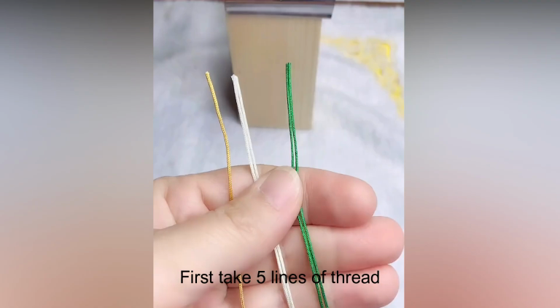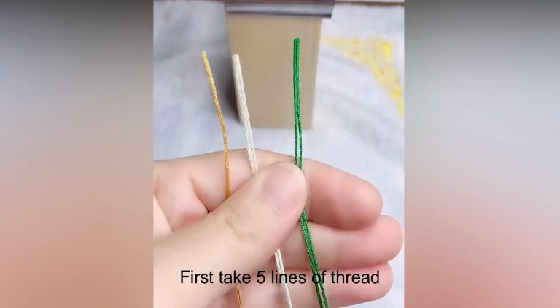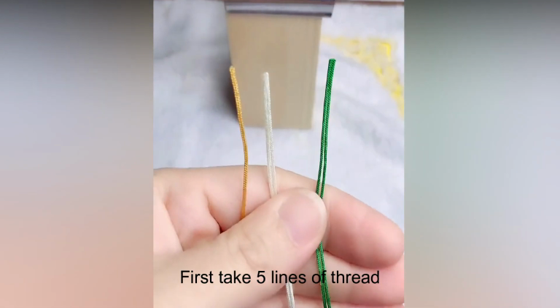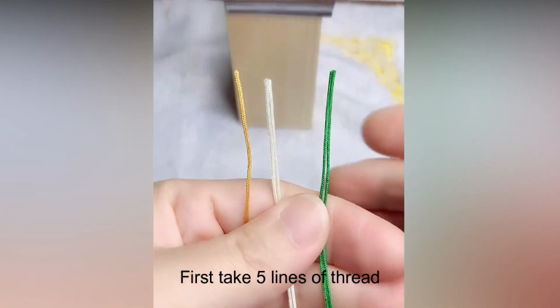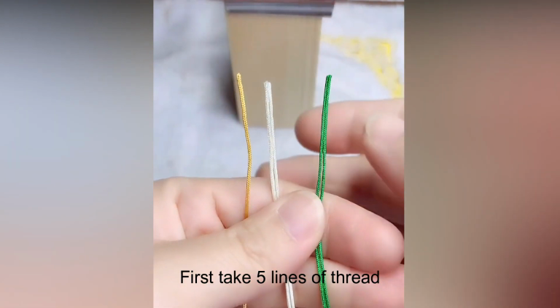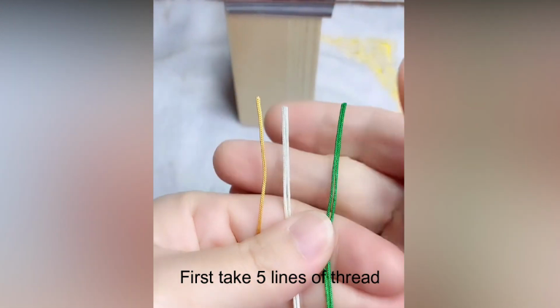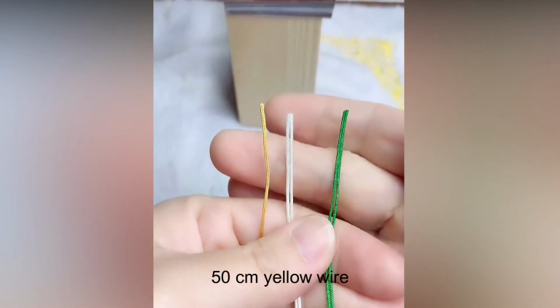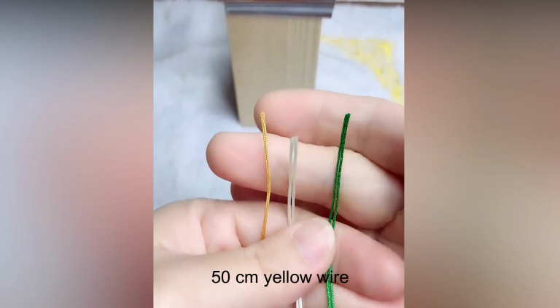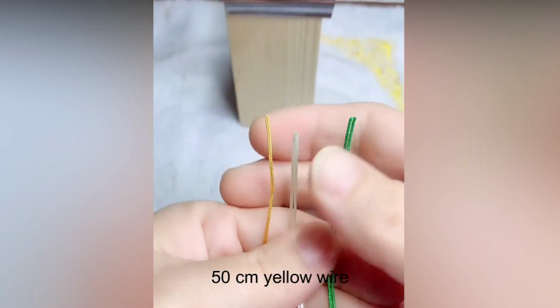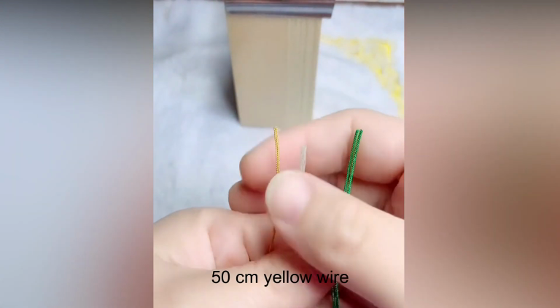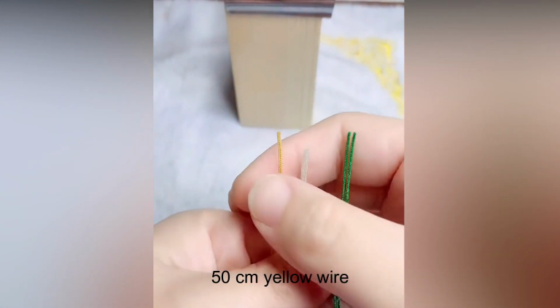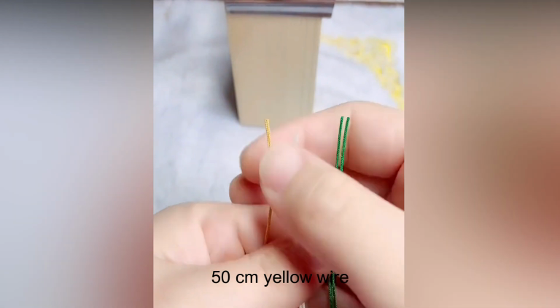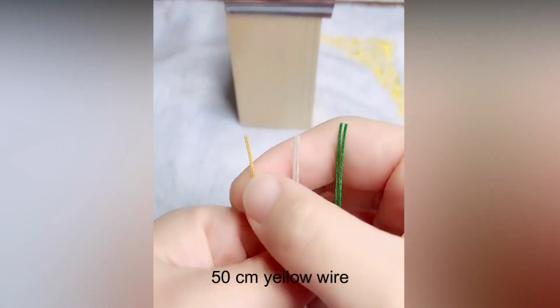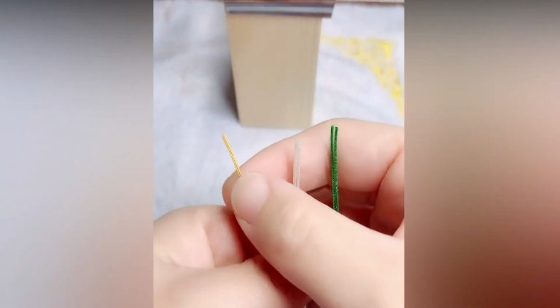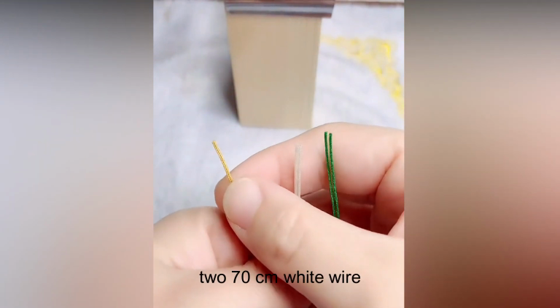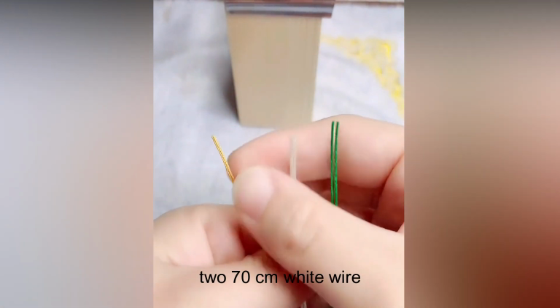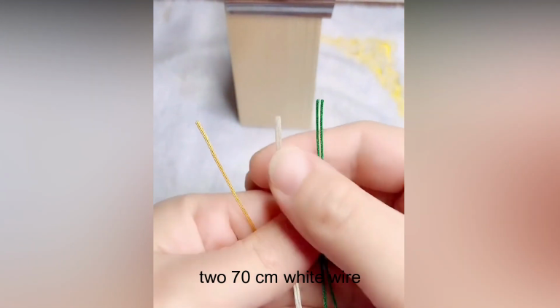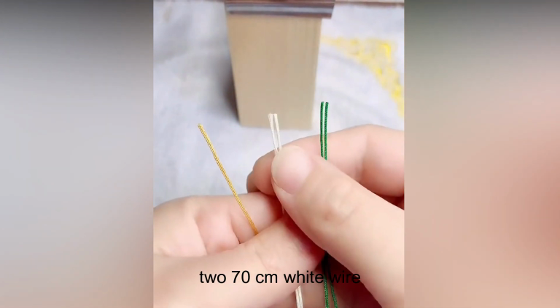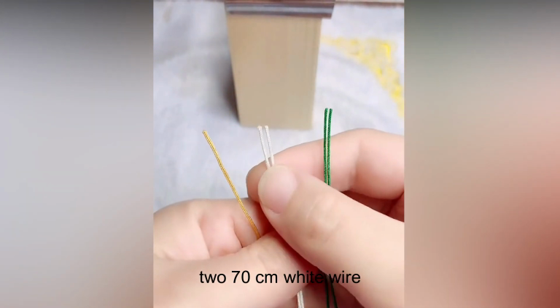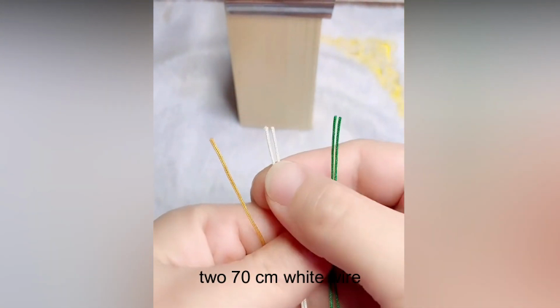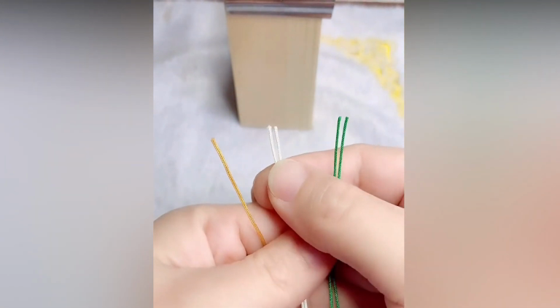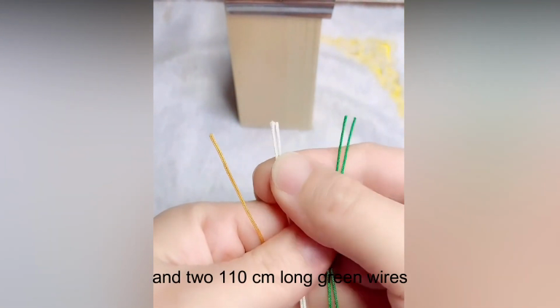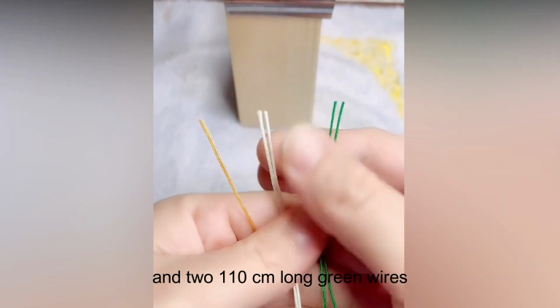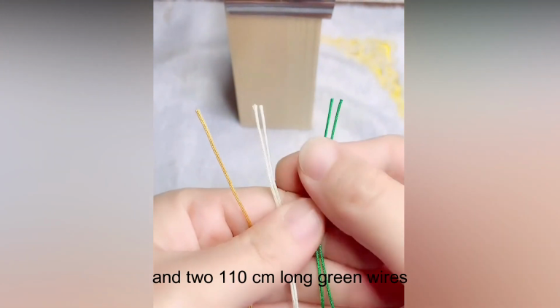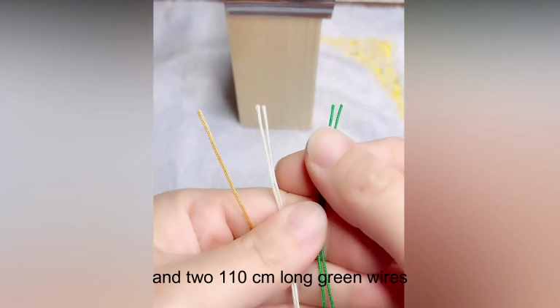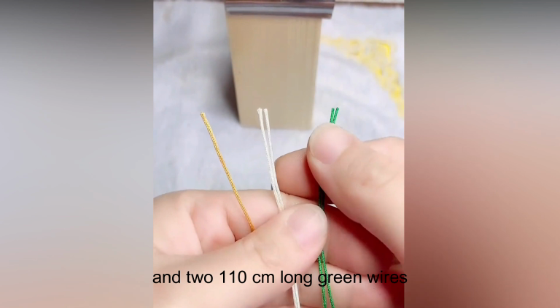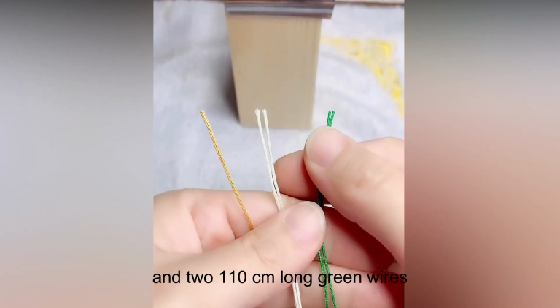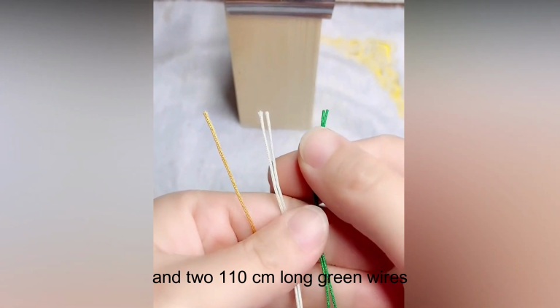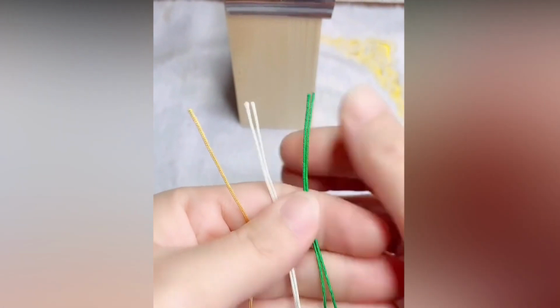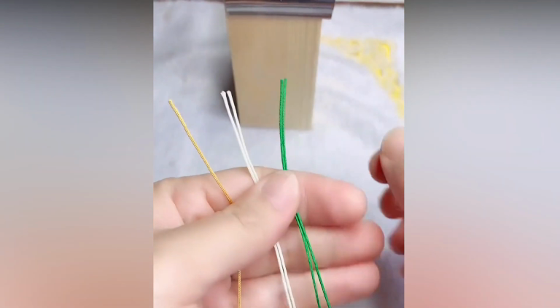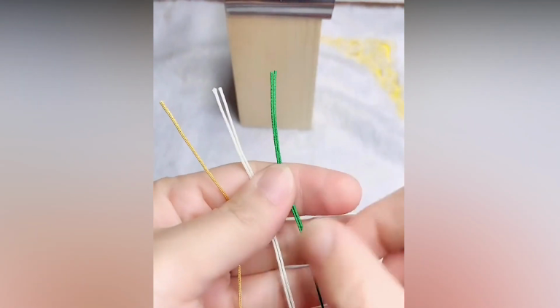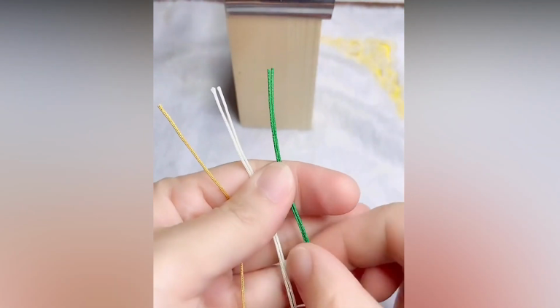First take 5 lines of thread: 50 cm yellow wire, 2 pieces of 70 cm white wire, and 2 pieces of 110 cm long green wires.